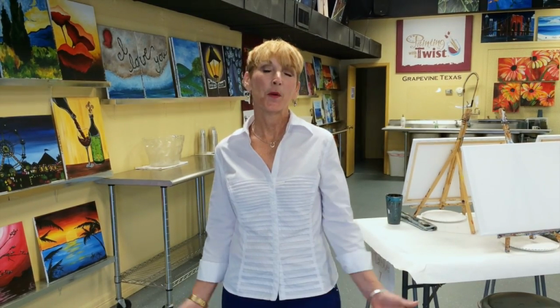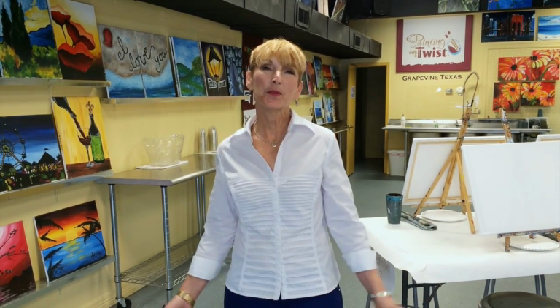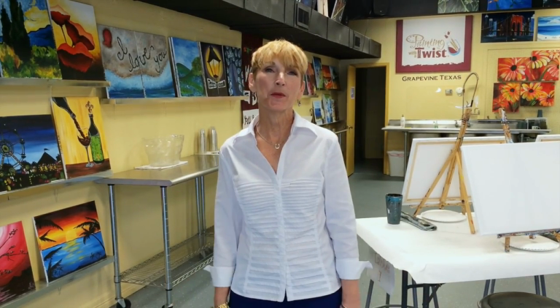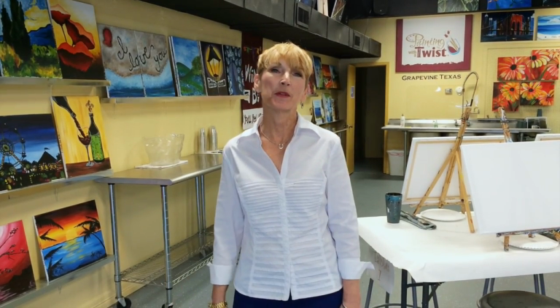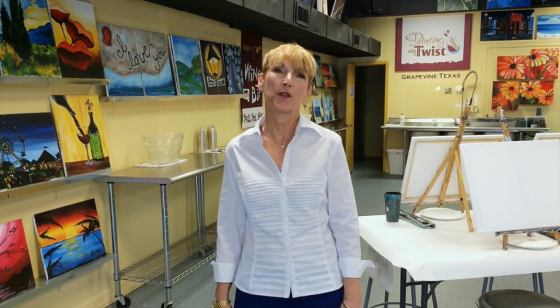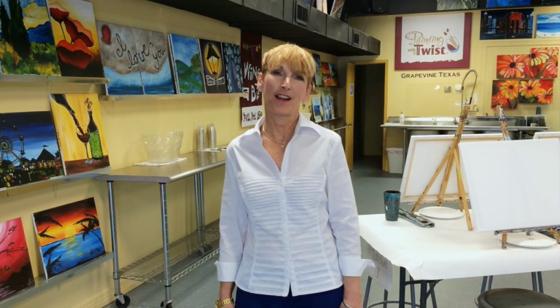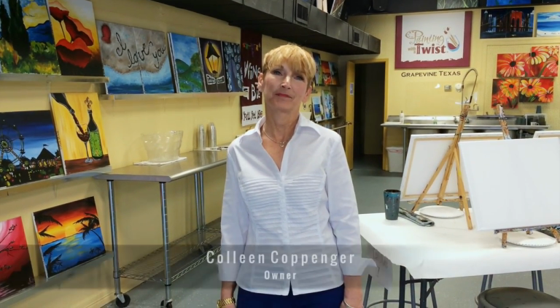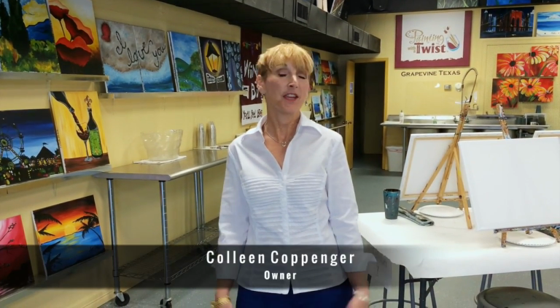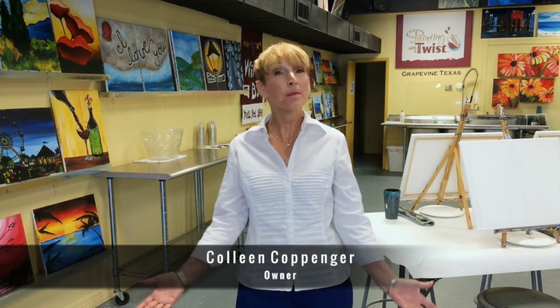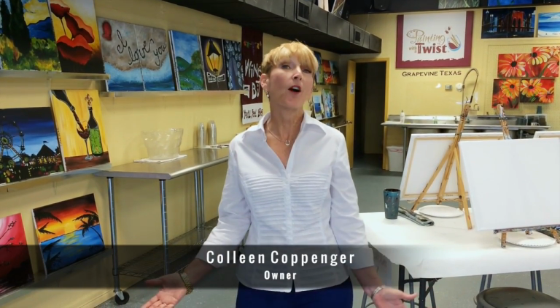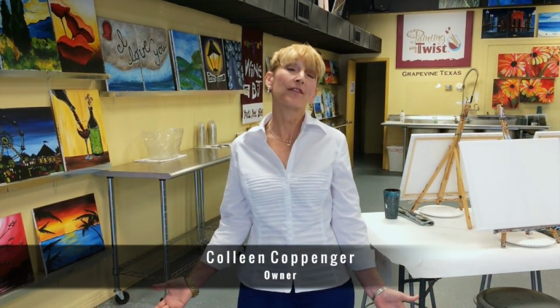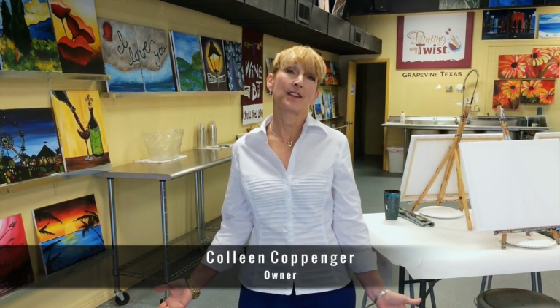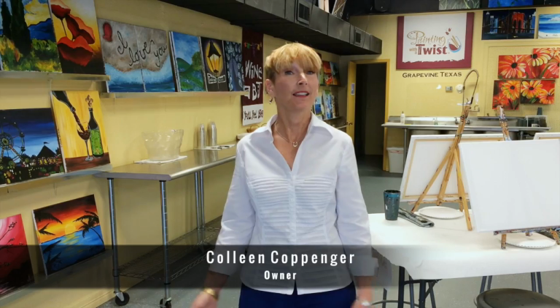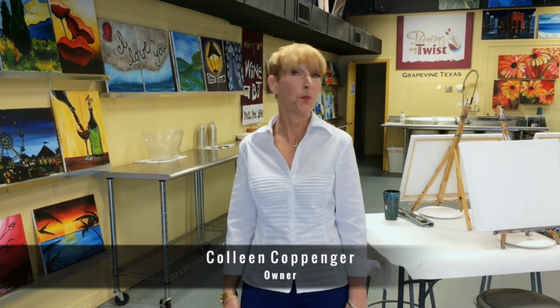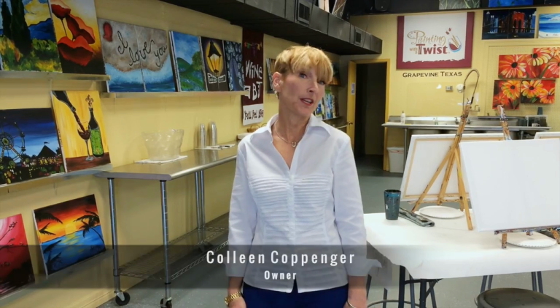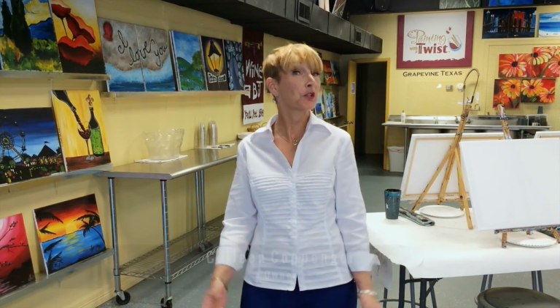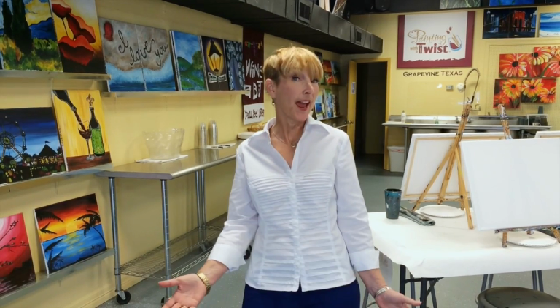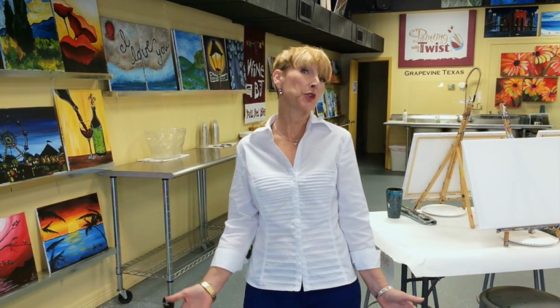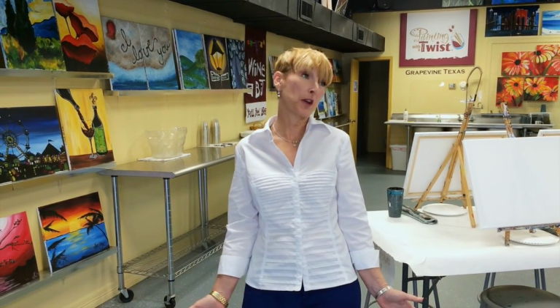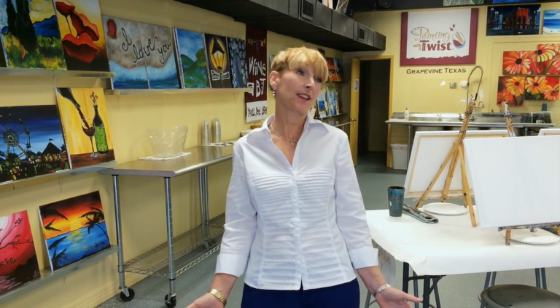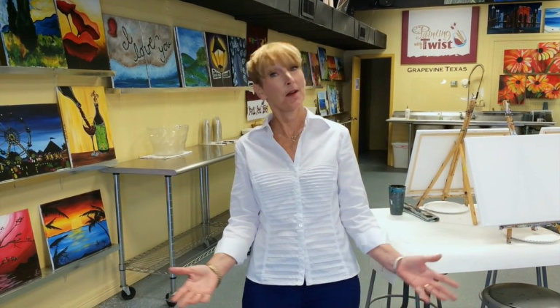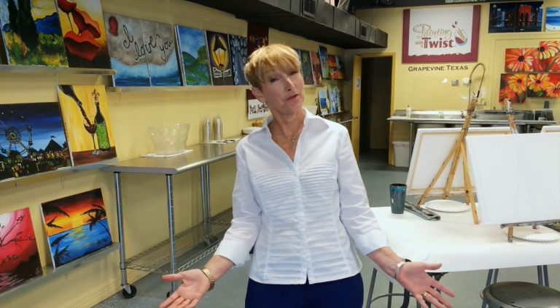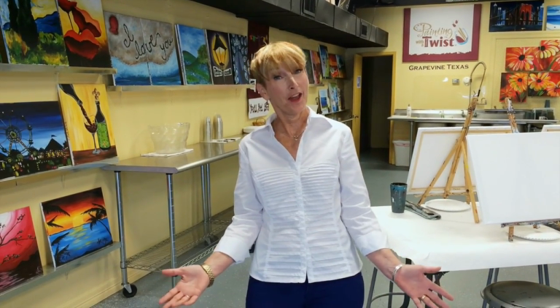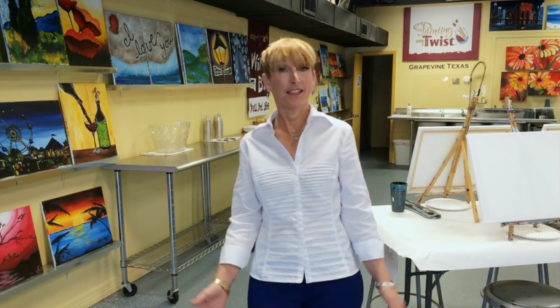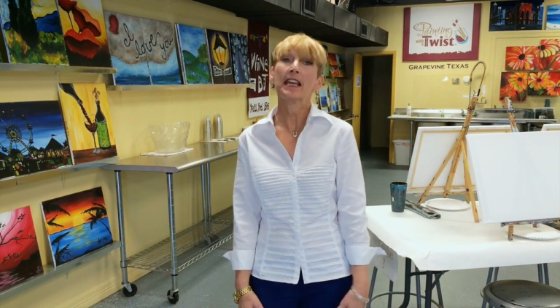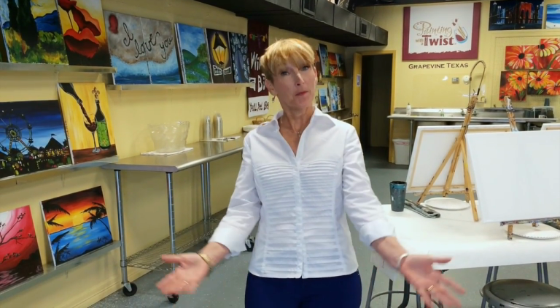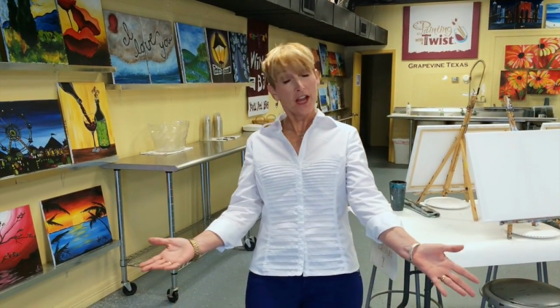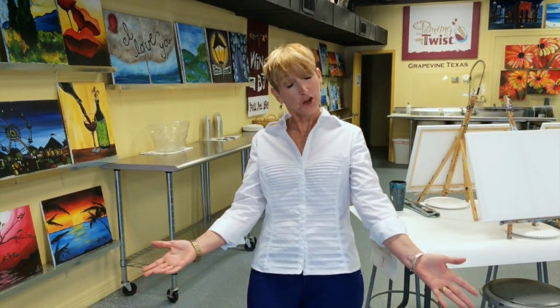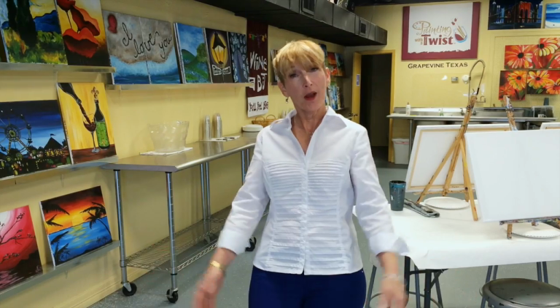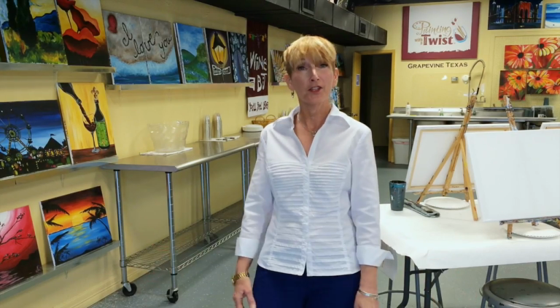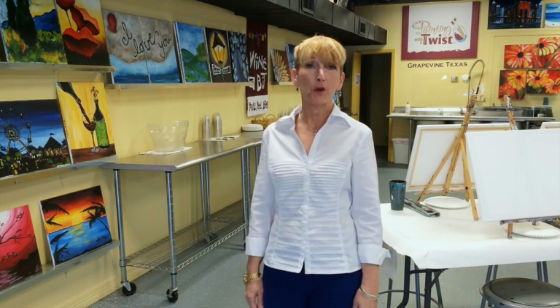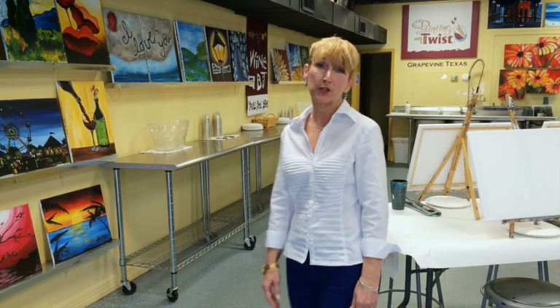Welcome to Painting with a Twisting Grapevine. Here we make art fun by letting you bring in your snacks and your drinks, come with your friends. I'm going to kind of show you around so you'll know what we do.